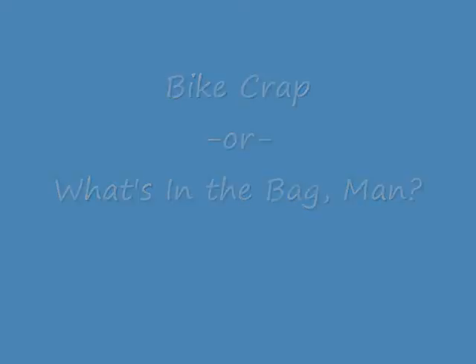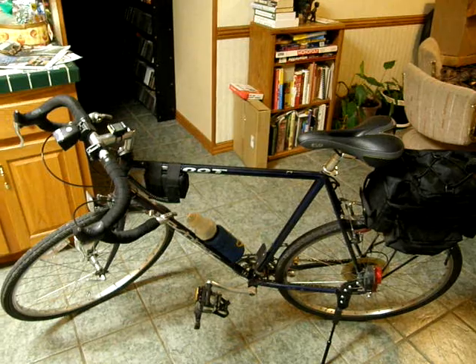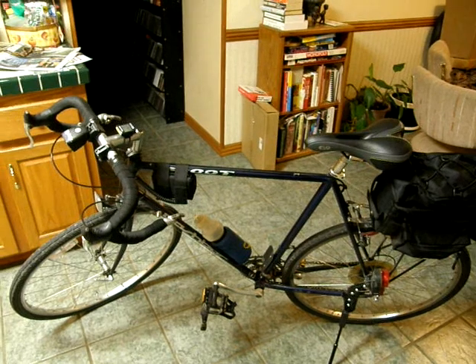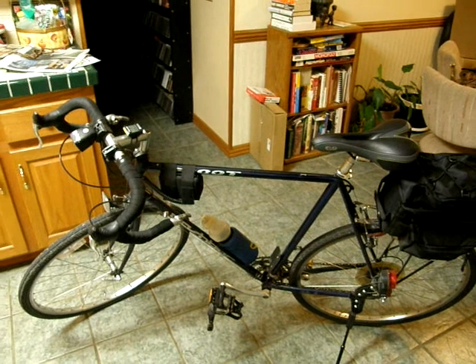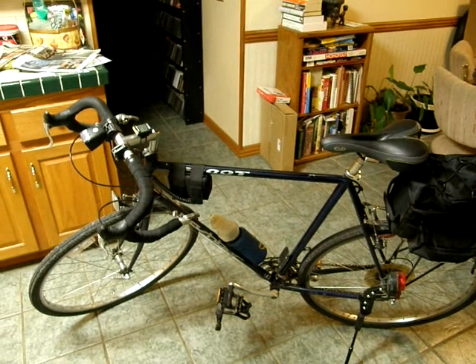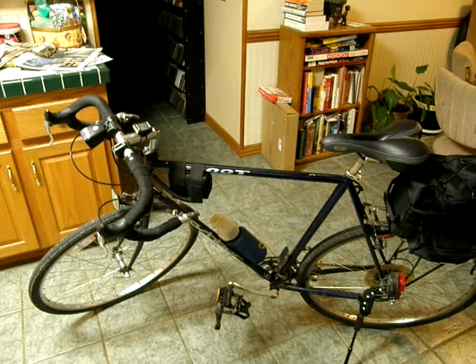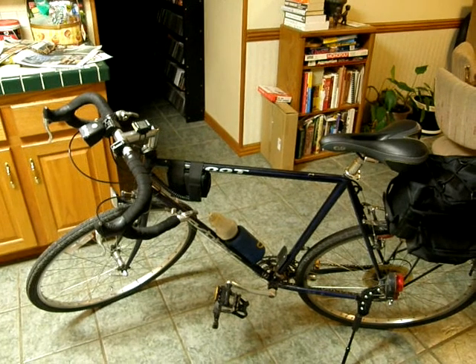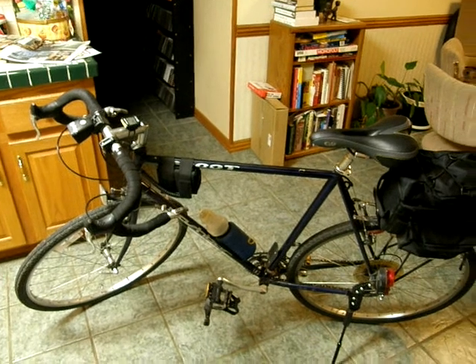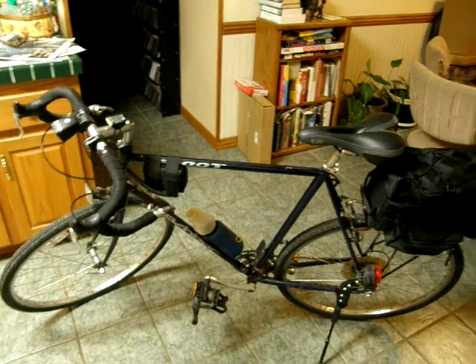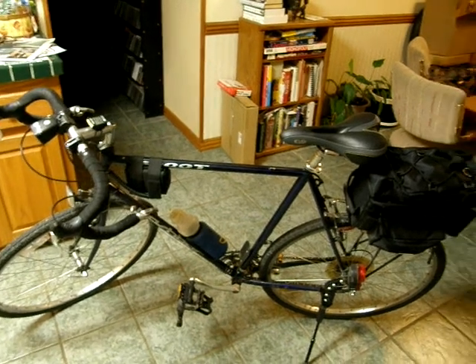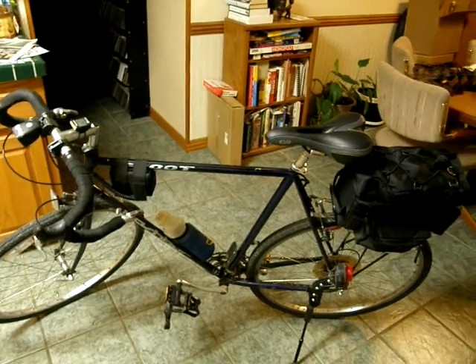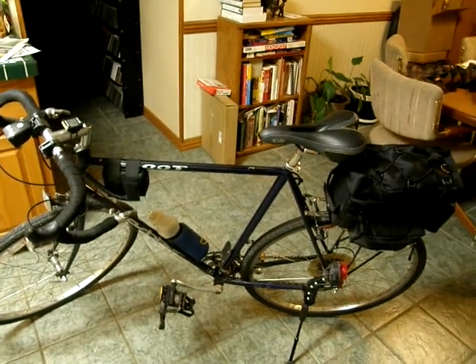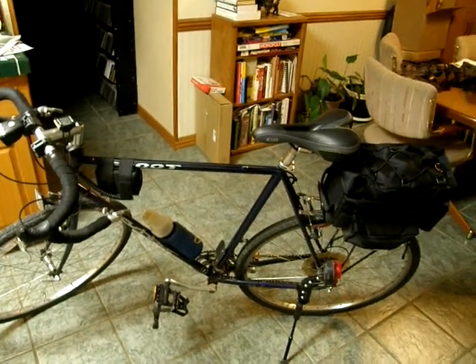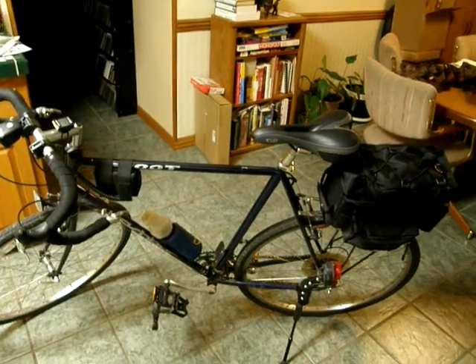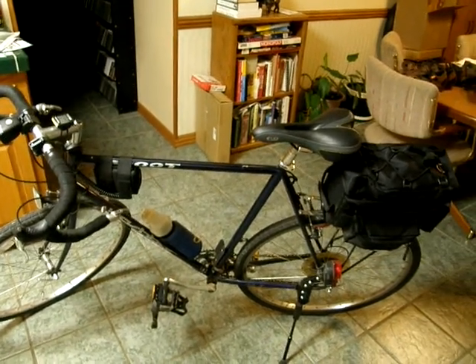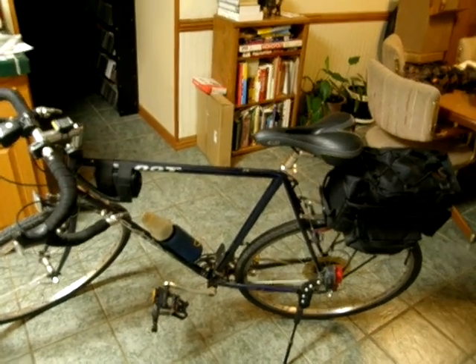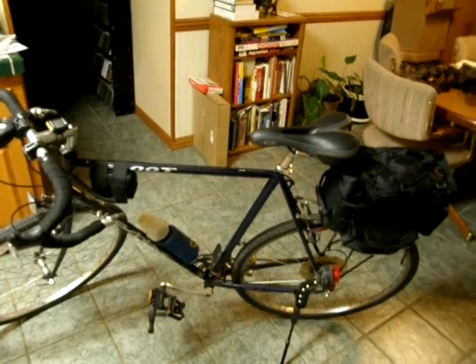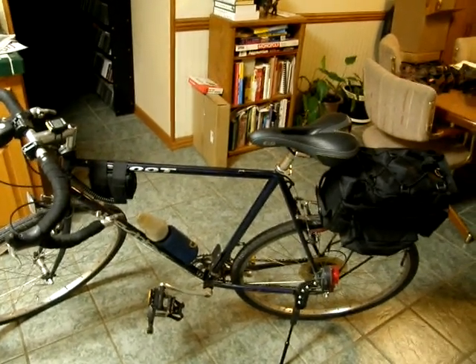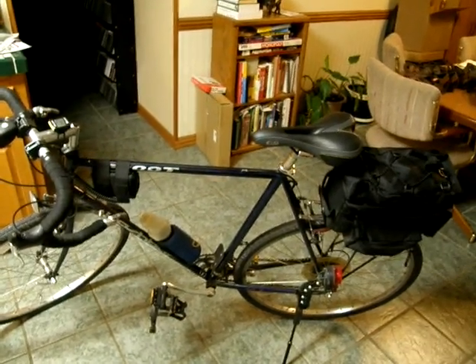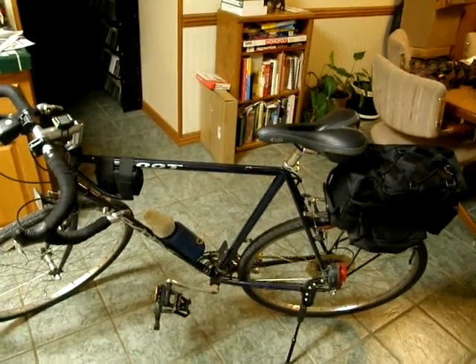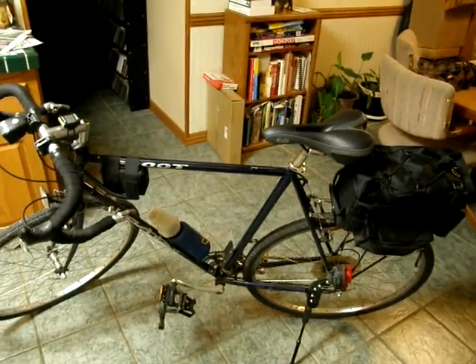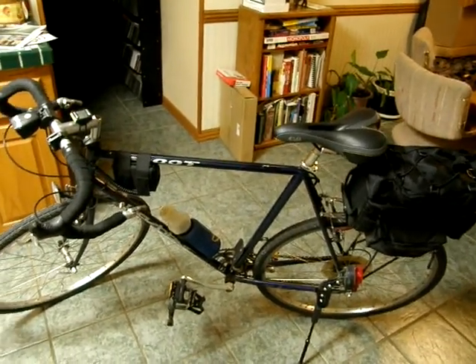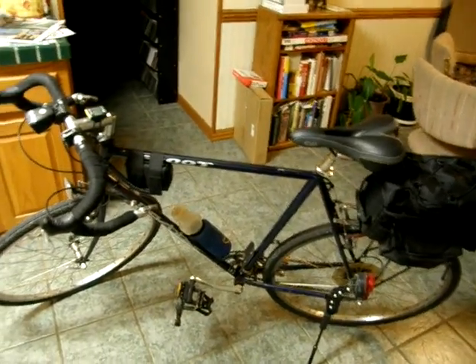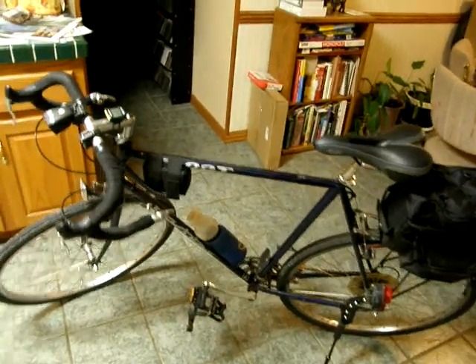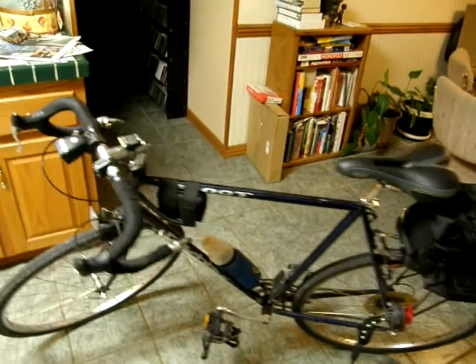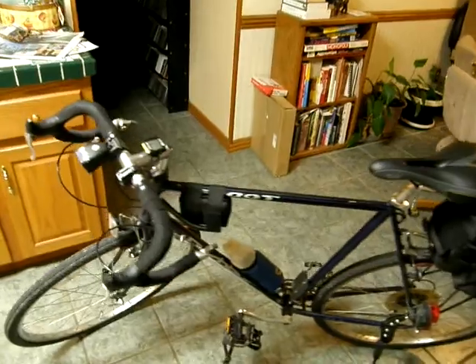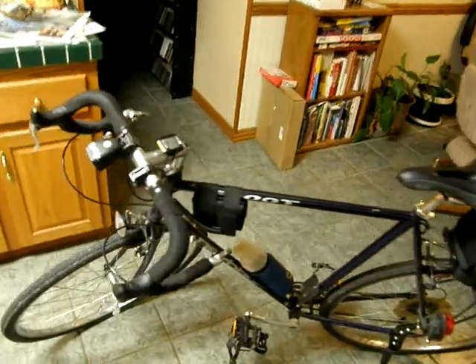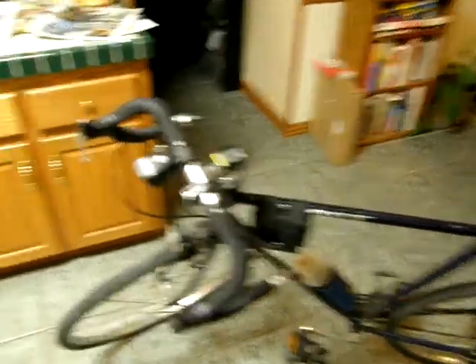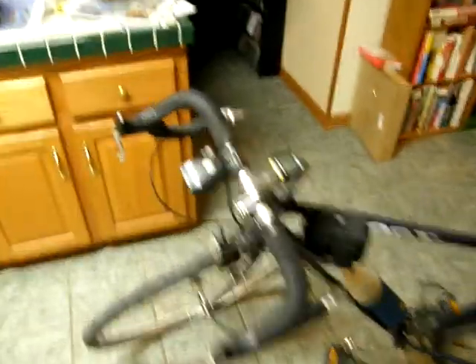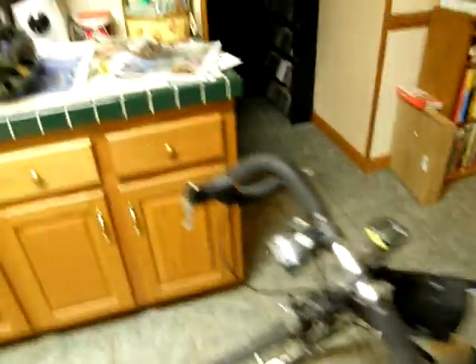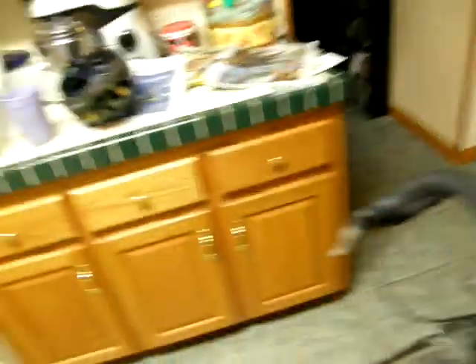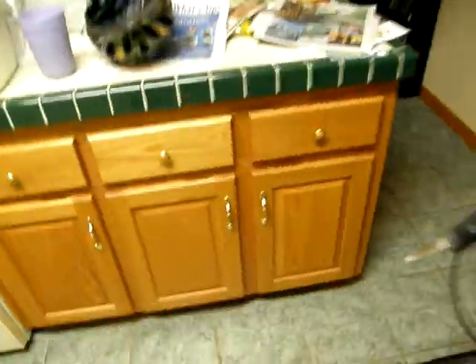I just got back from a bike ride and I thought, what the hell, I'm going to make a video about all the crap I take on my bike with me.